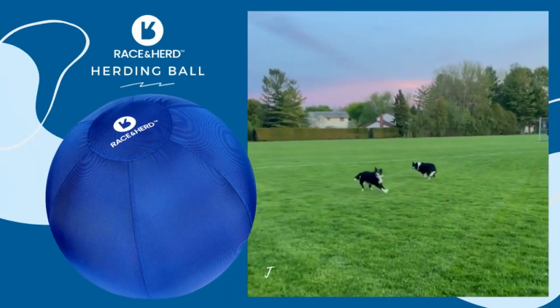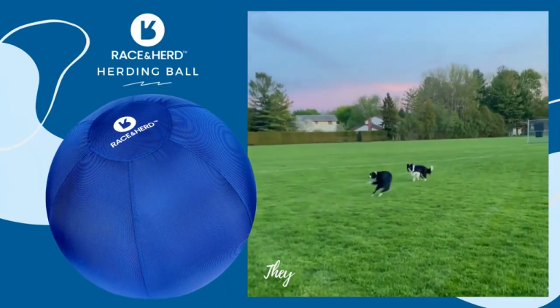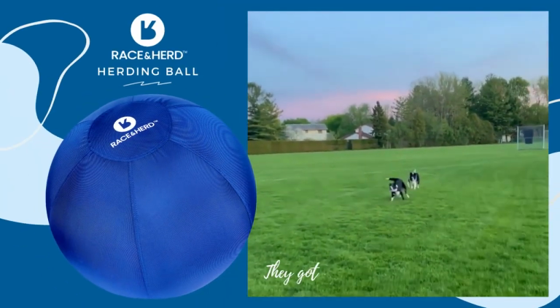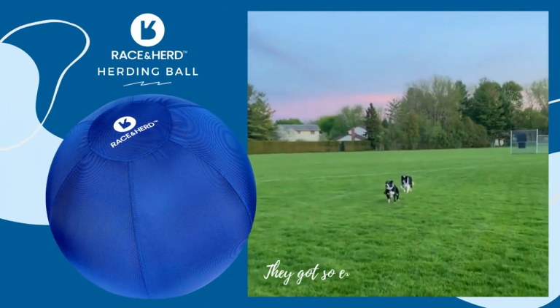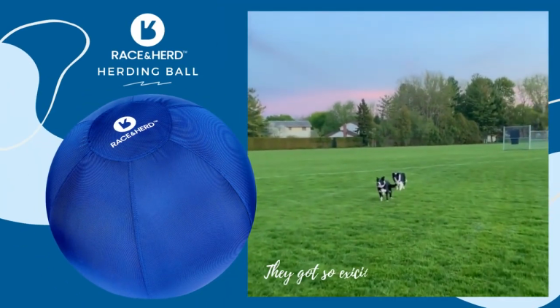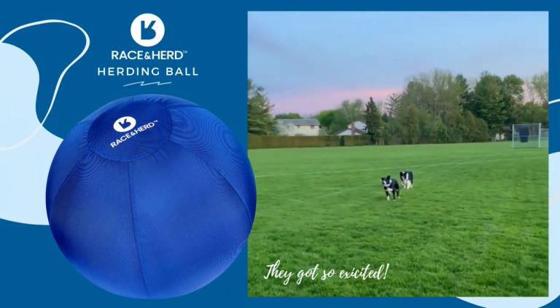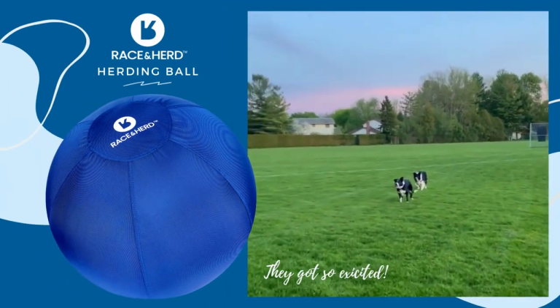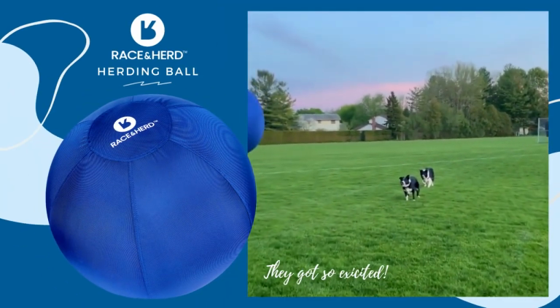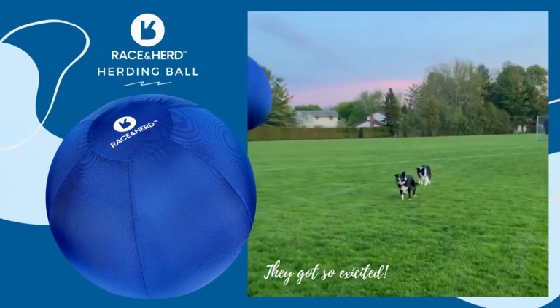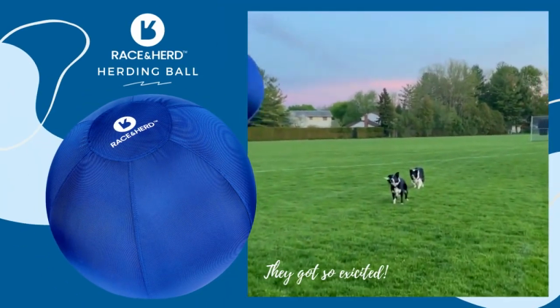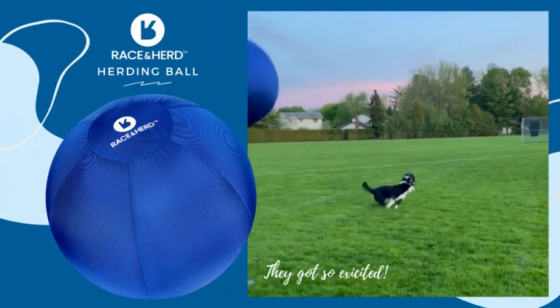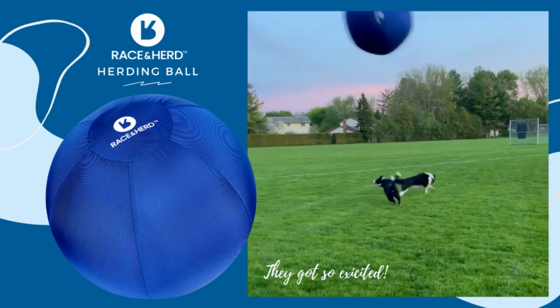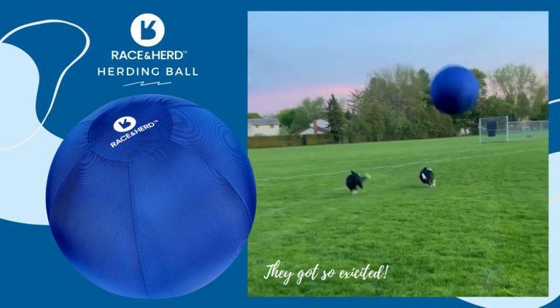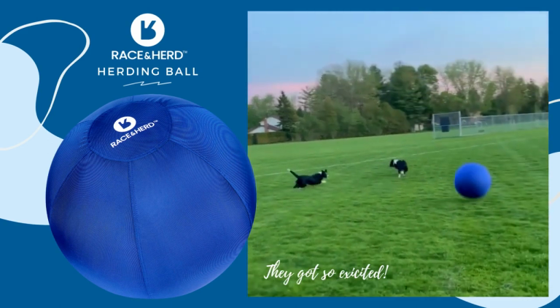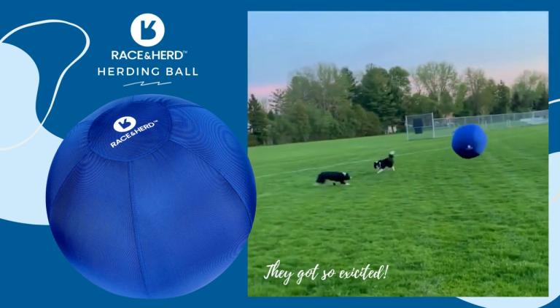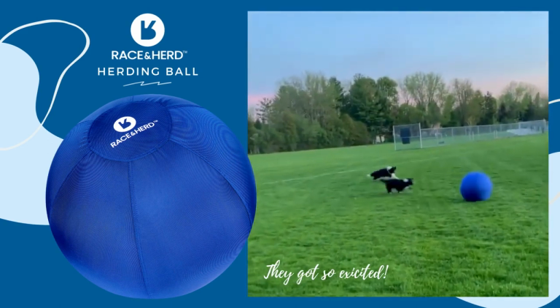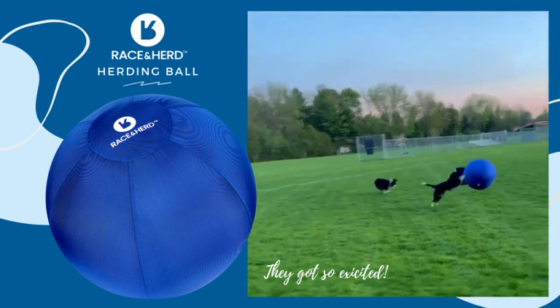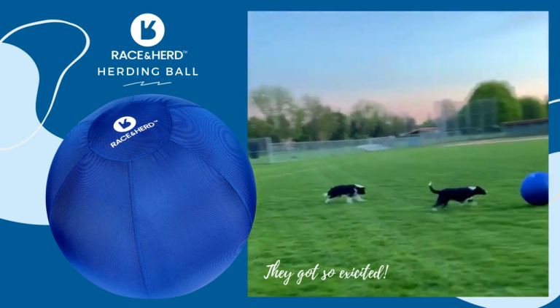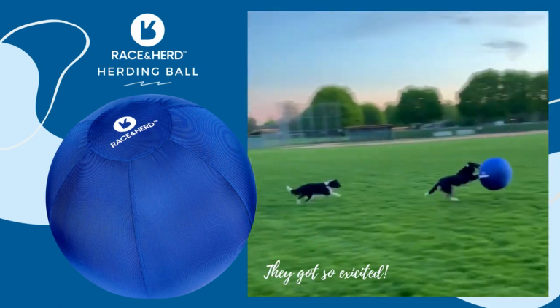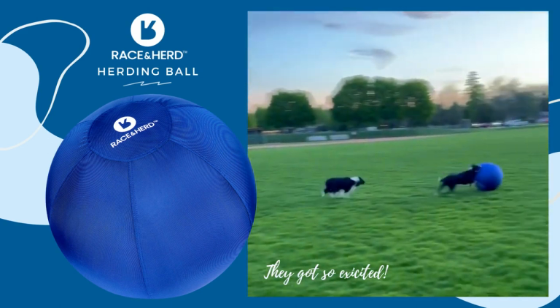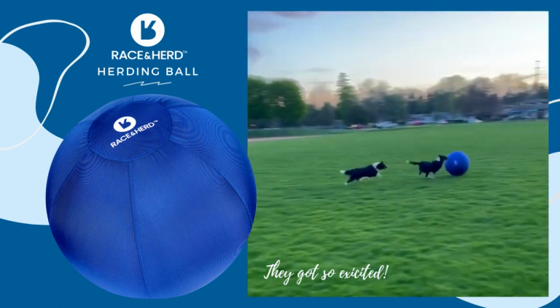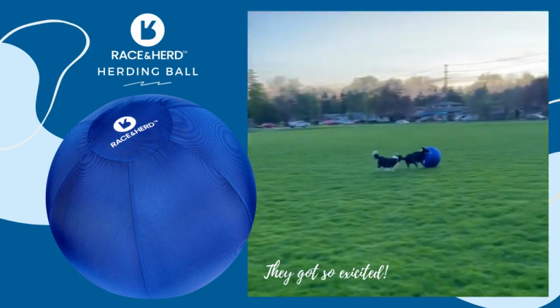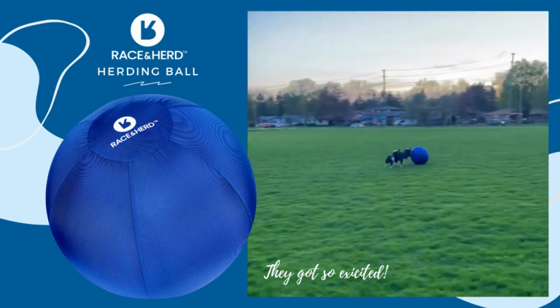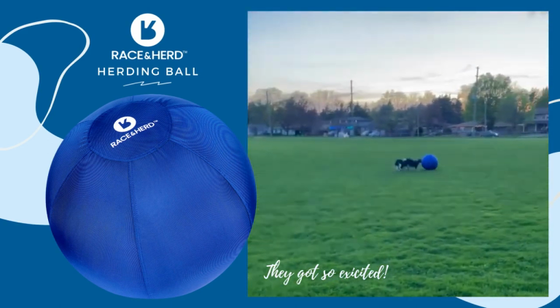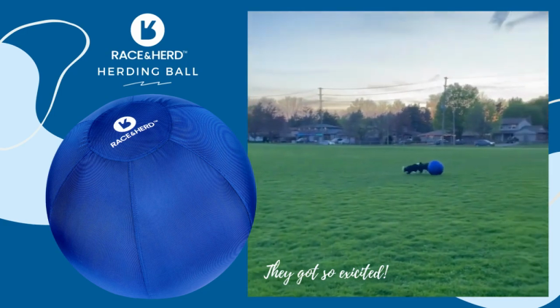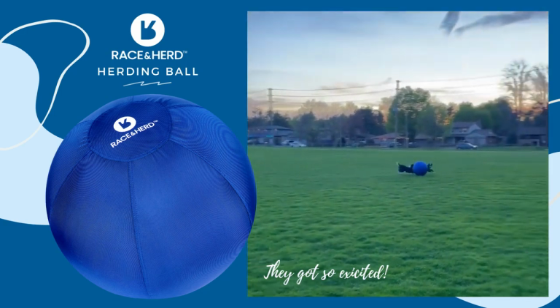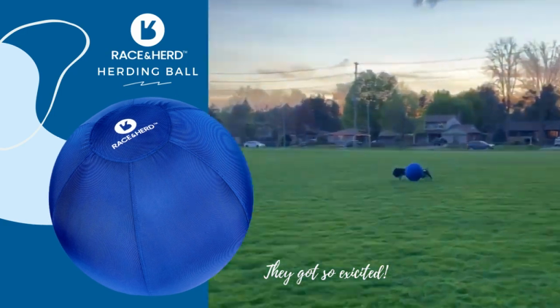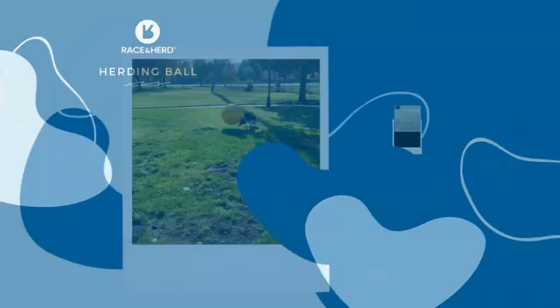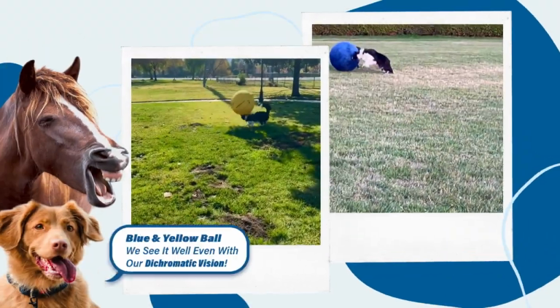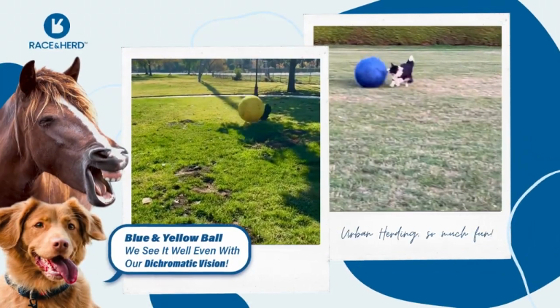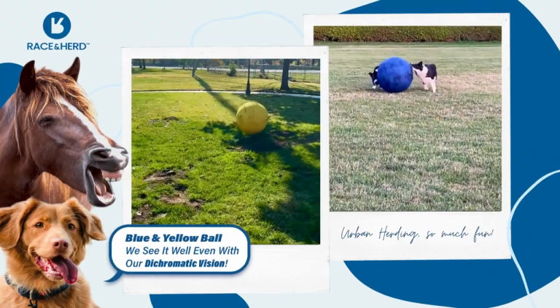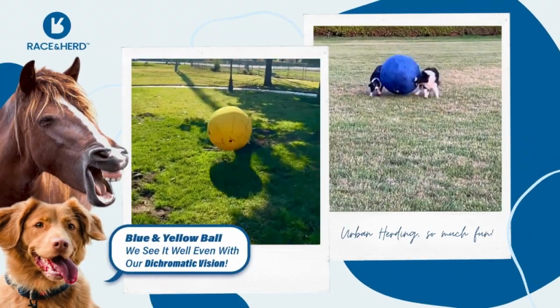At Race and Herd, we know that dogs and horses have a natural herding instinct that can sometimes lead to destructive behavior. That's why we've created an amazing herding ball that redirects this behavior and provides a safe target for your pets to play with.